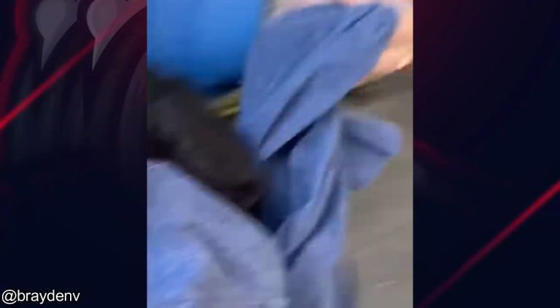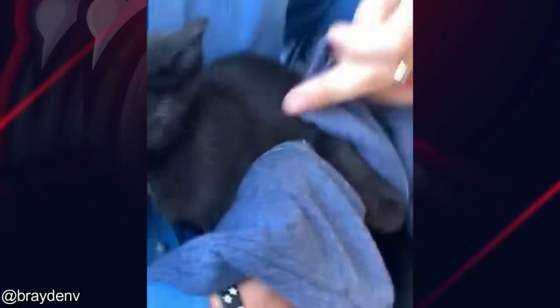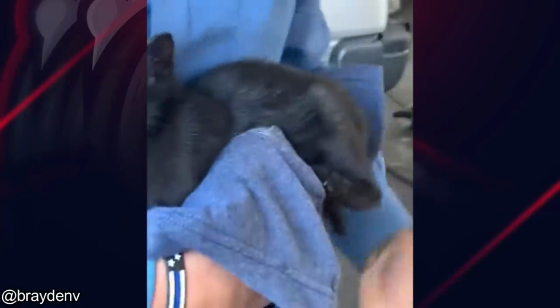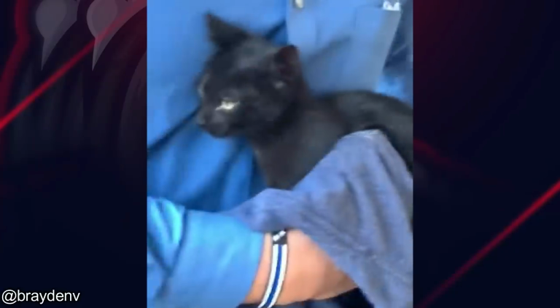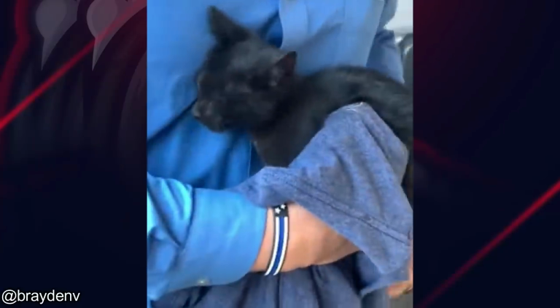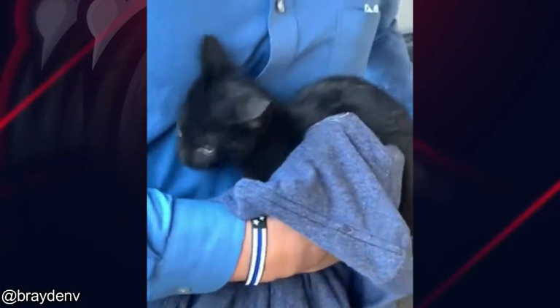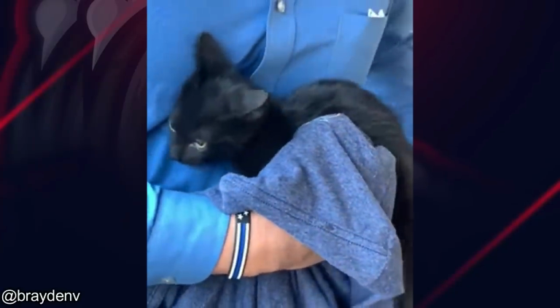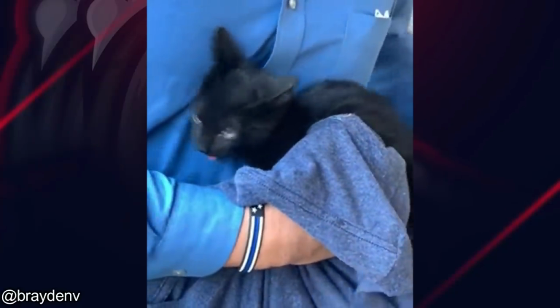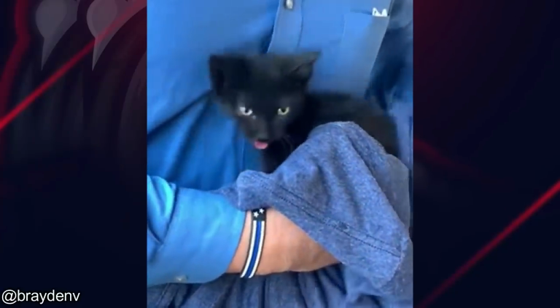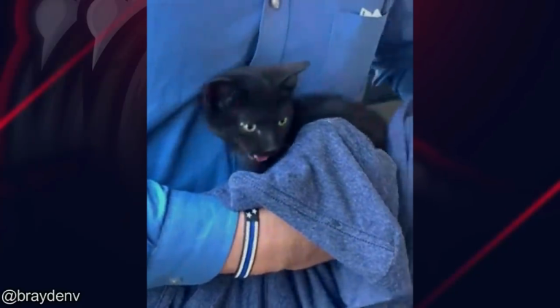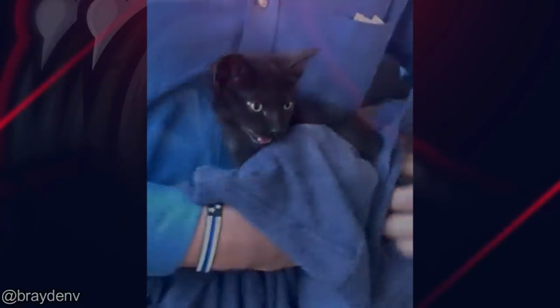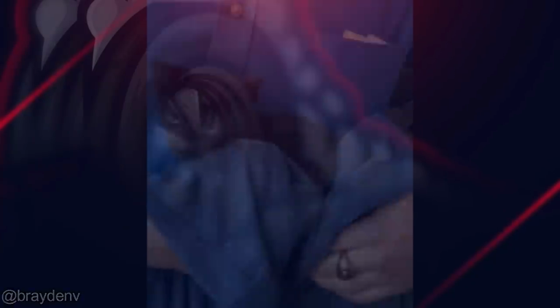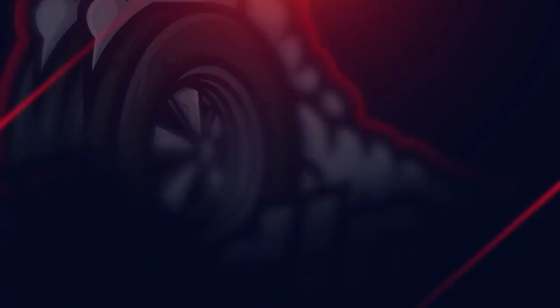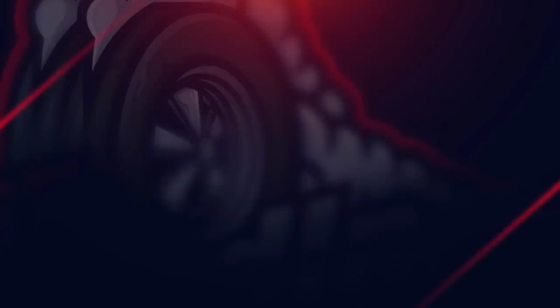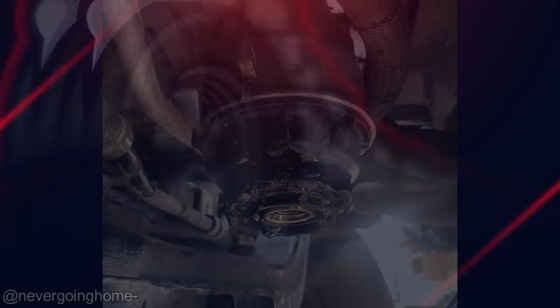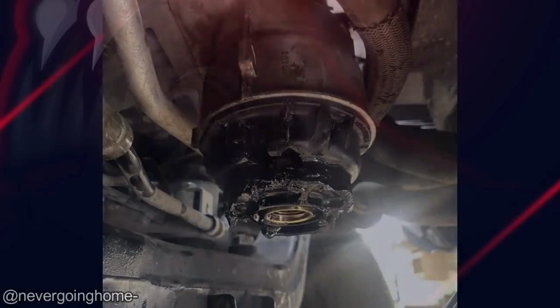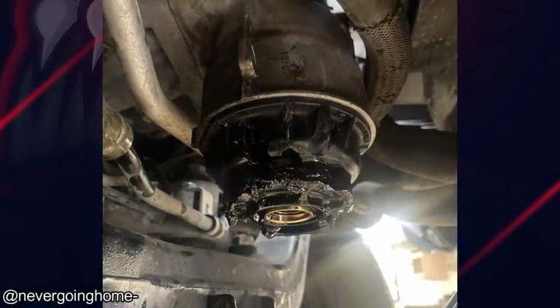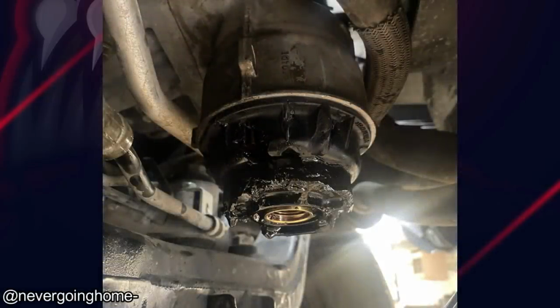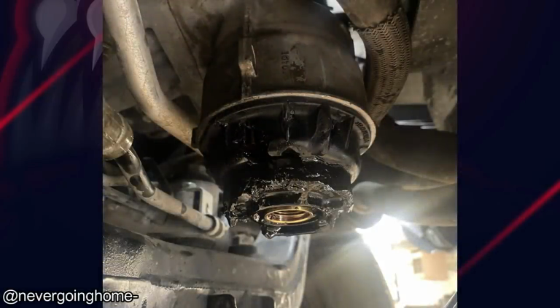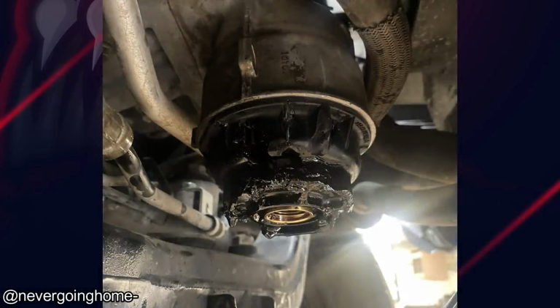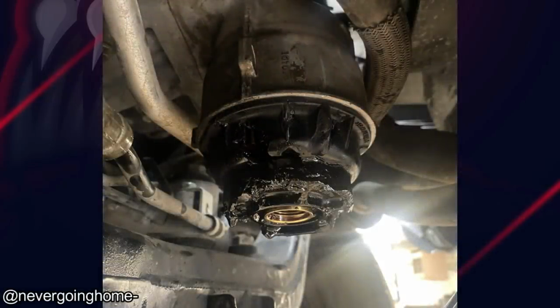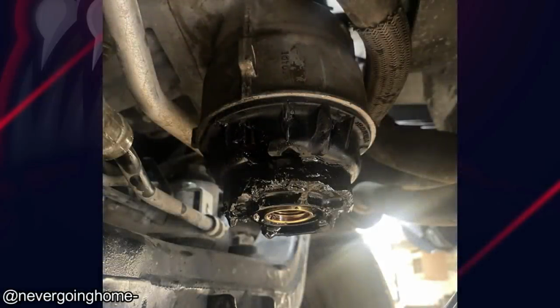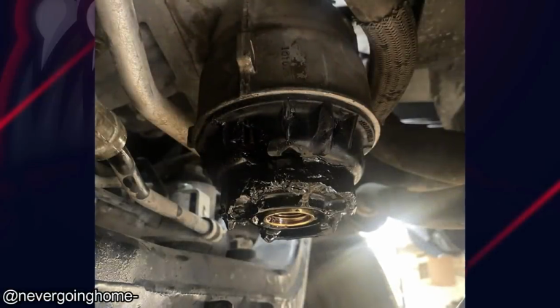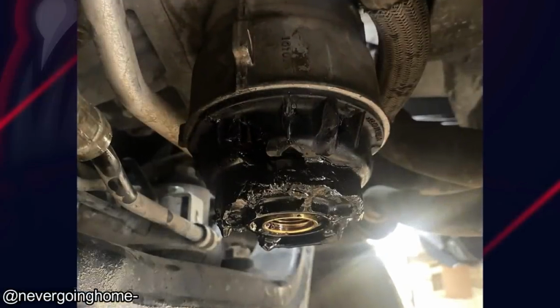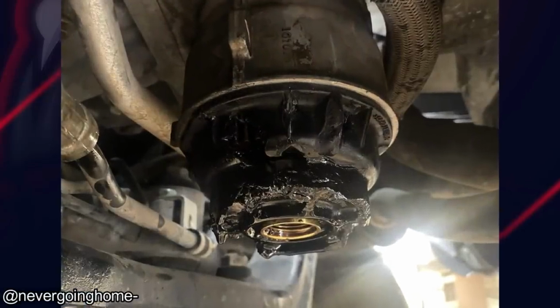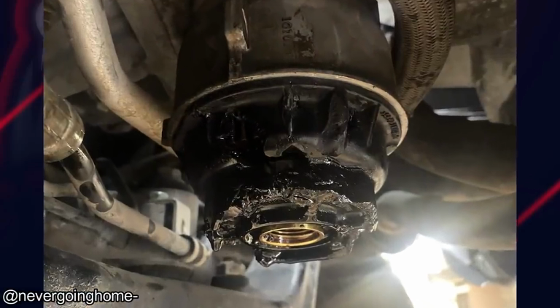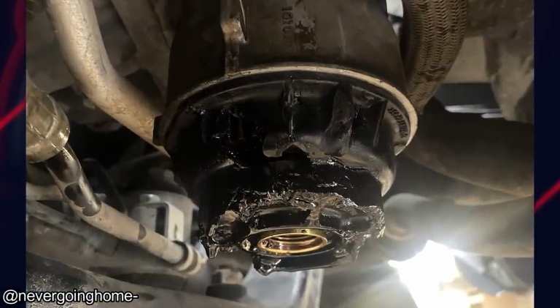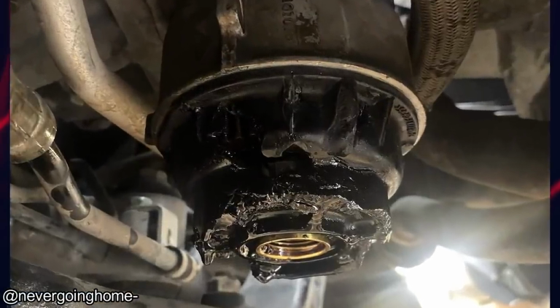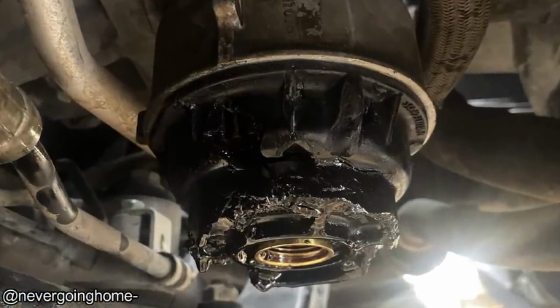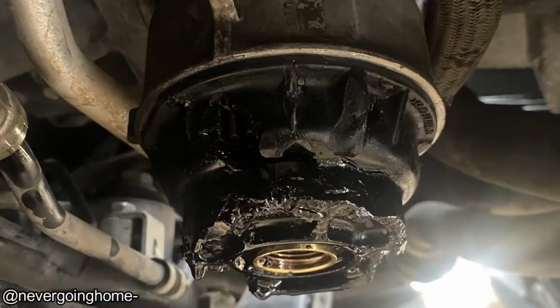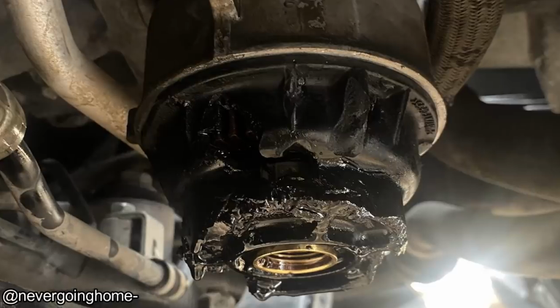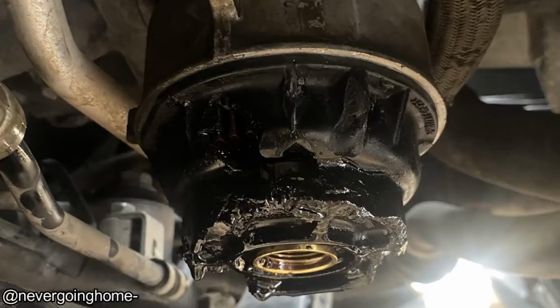You're alright now. You got in the right spot. Customer tried to change his own oil but couldn't get the oil filter off, so he drove it all the way to the shop with no oil.